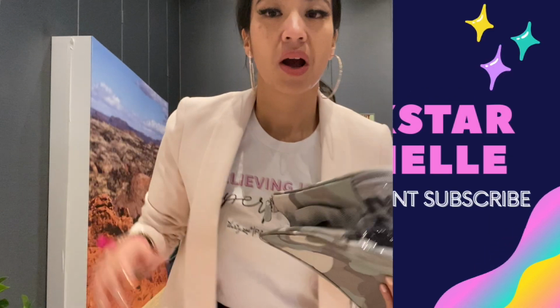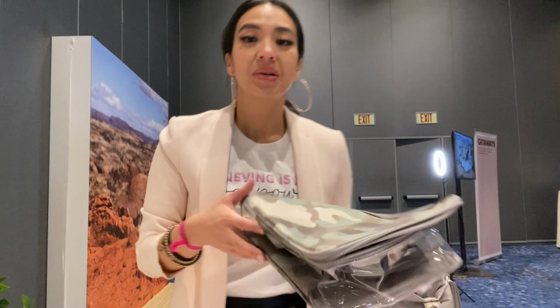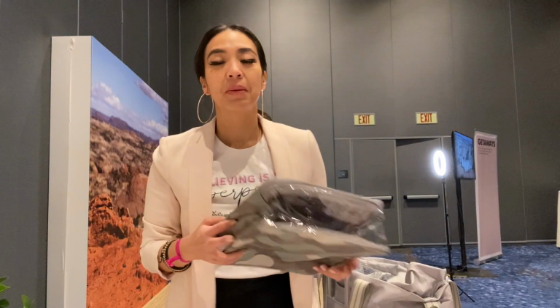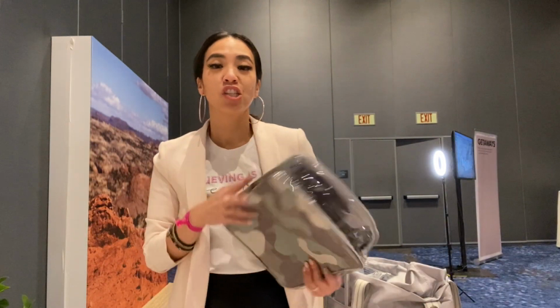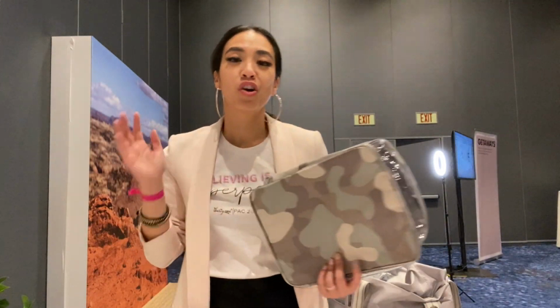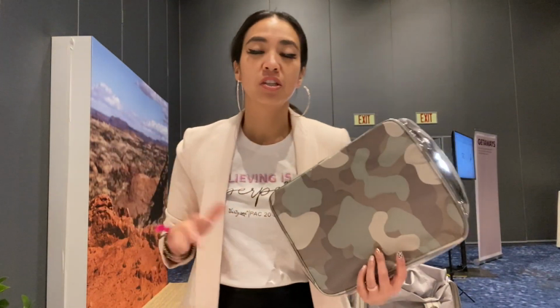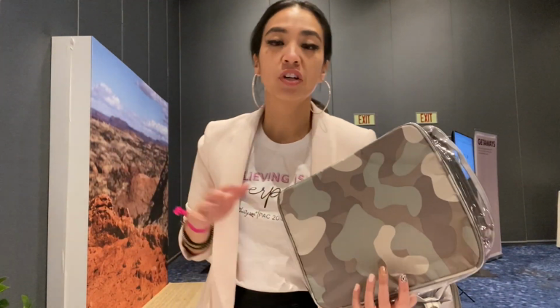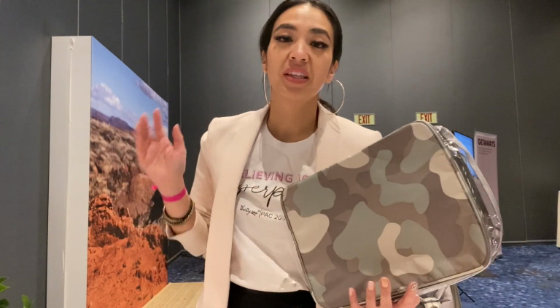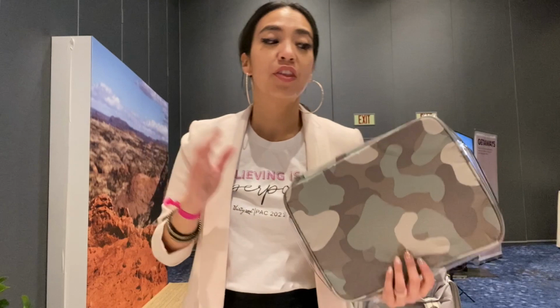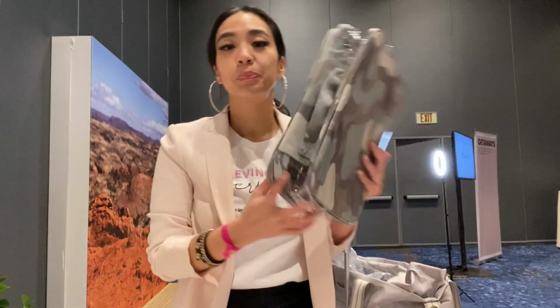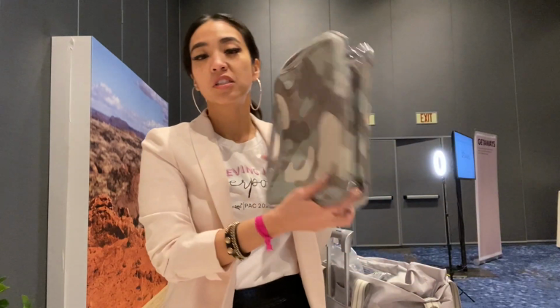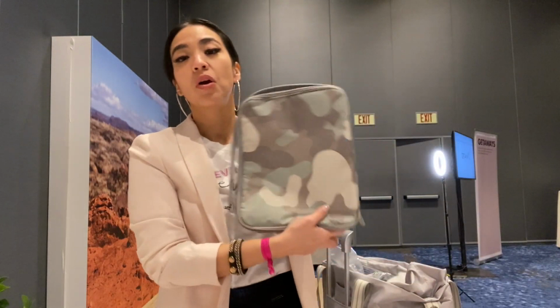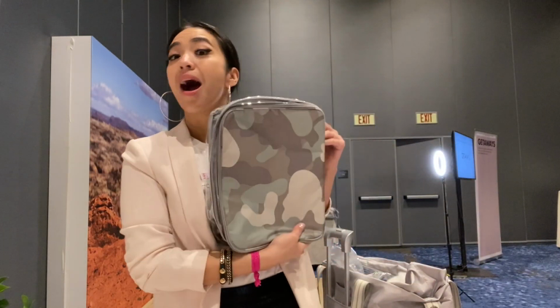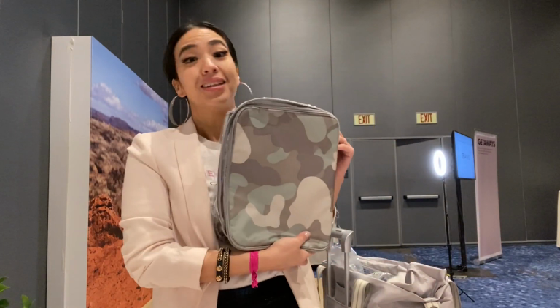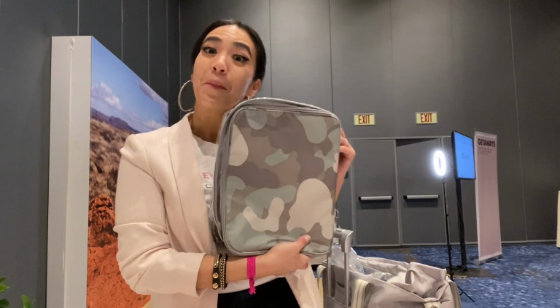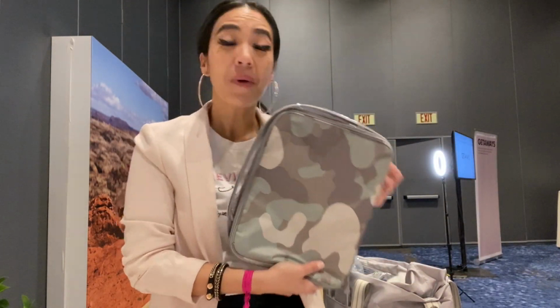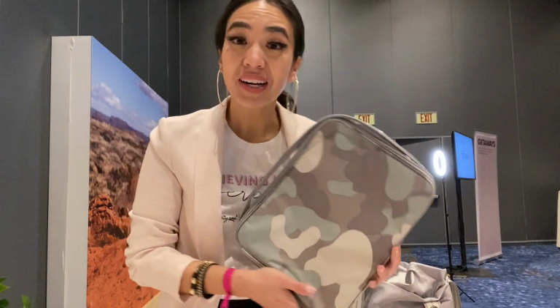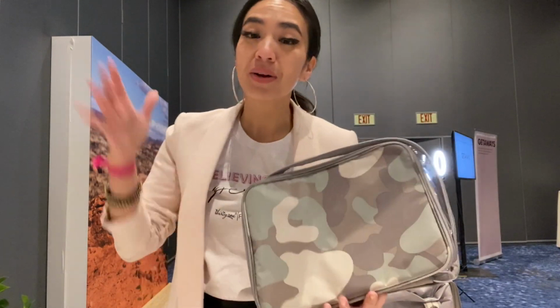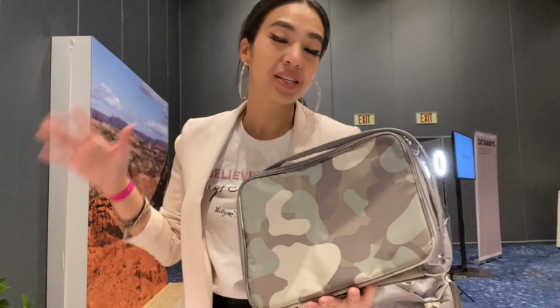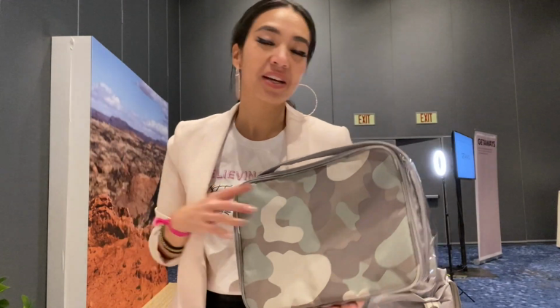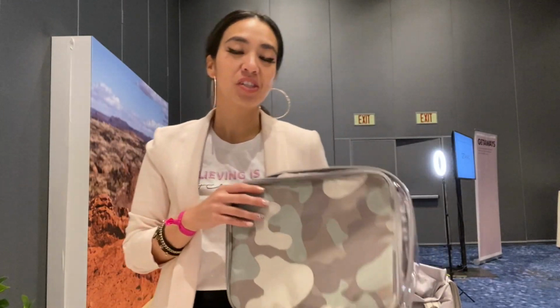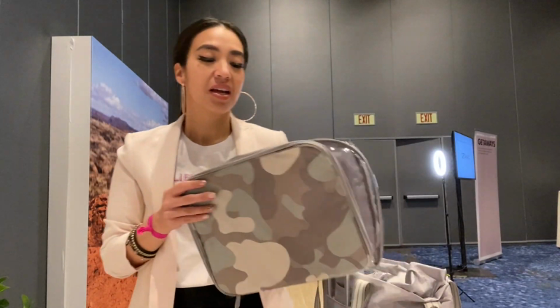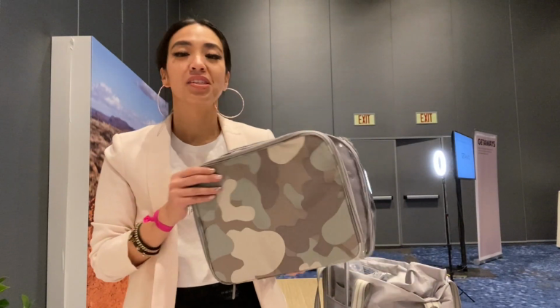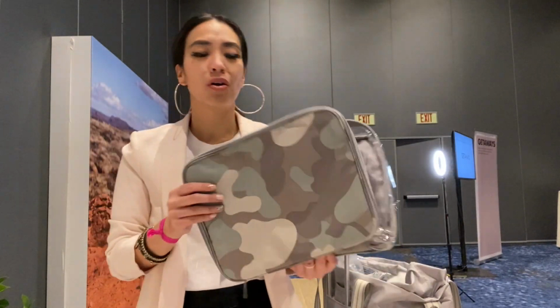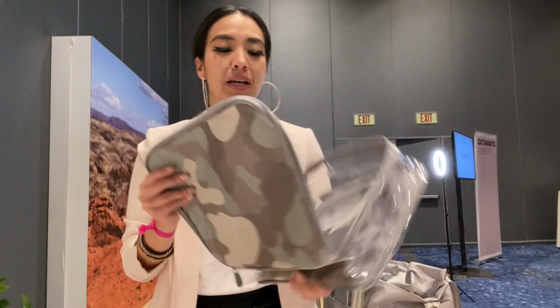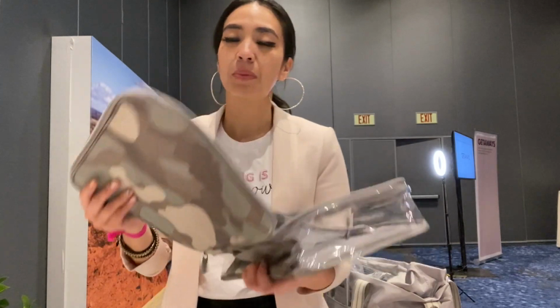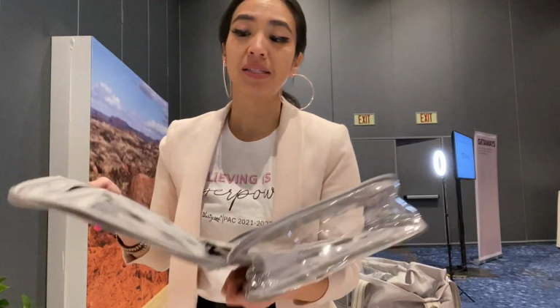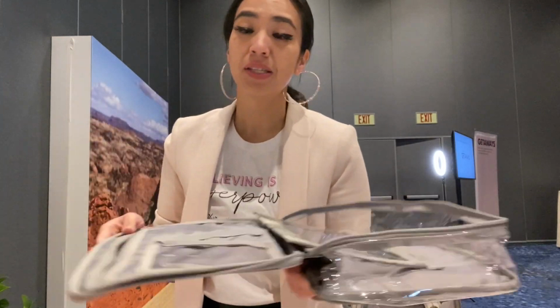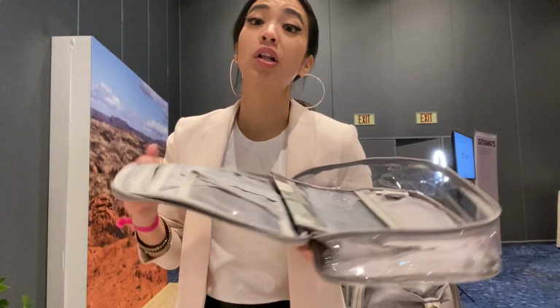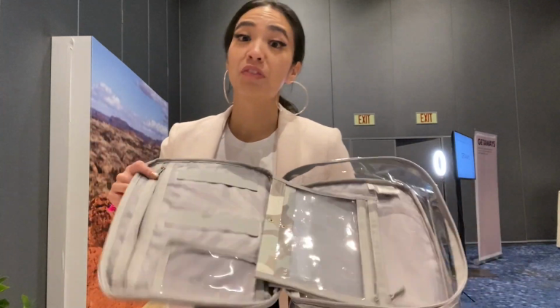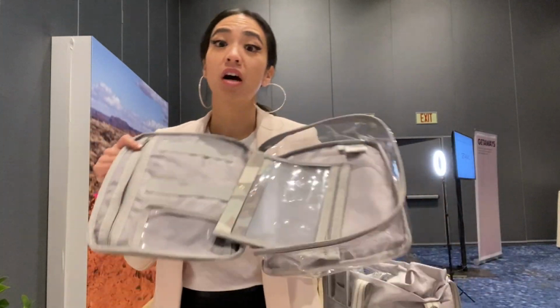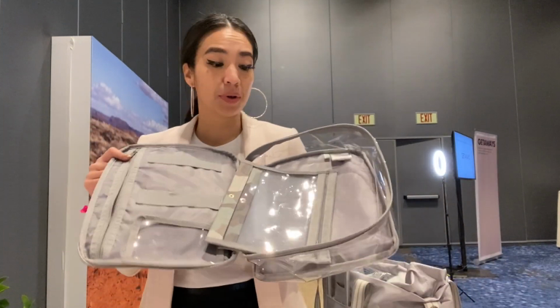What's up bag babes, it's your girl Rockstar Rochelle with another spring/summer product here at Summit. This is our glamorized case, leveled up.